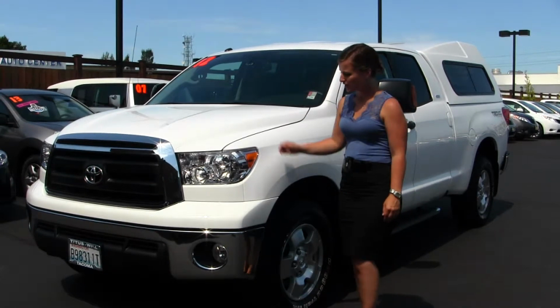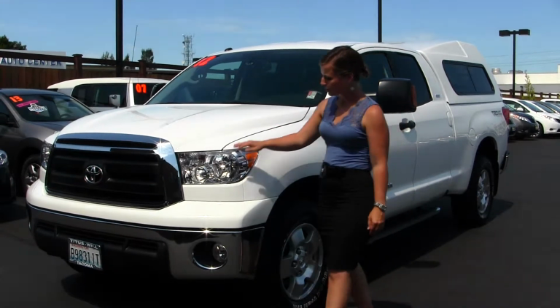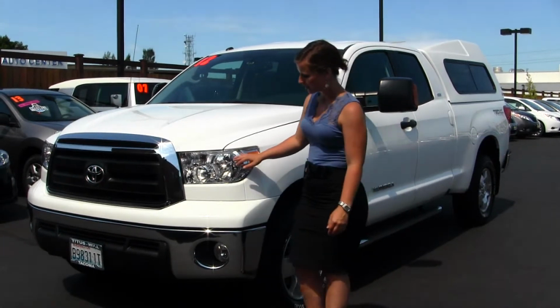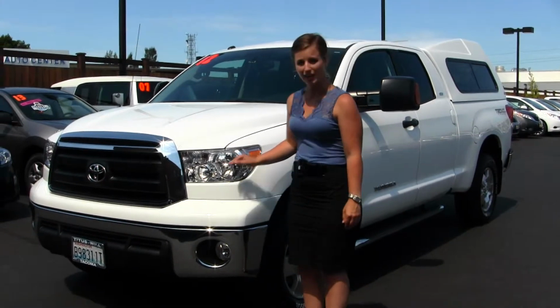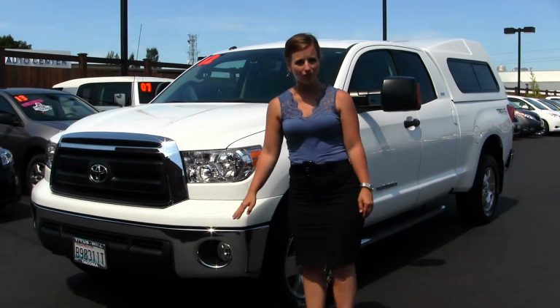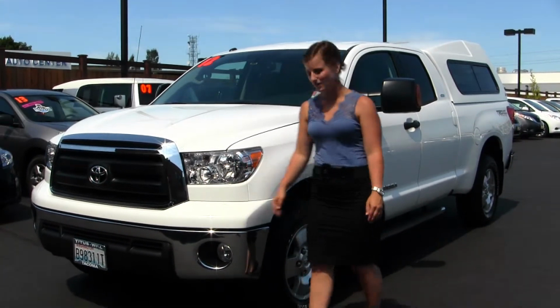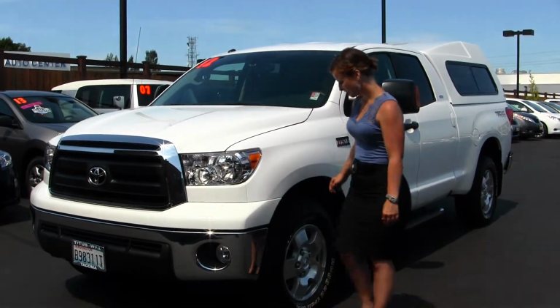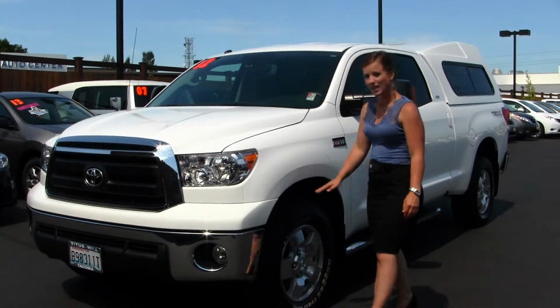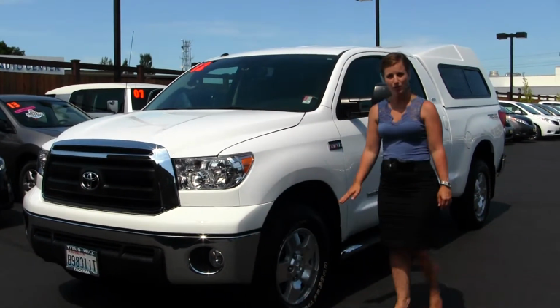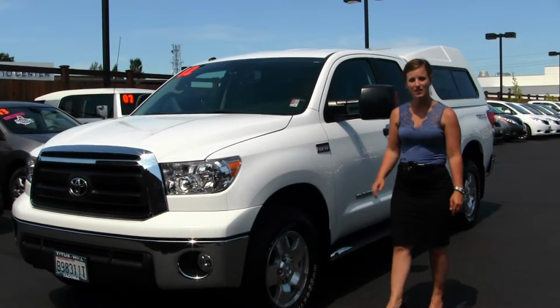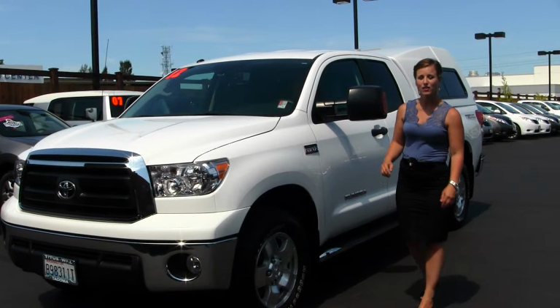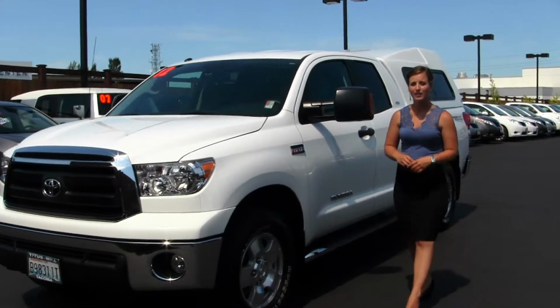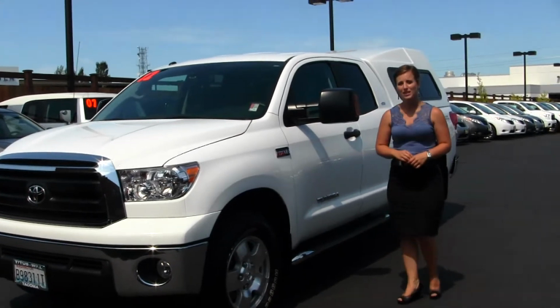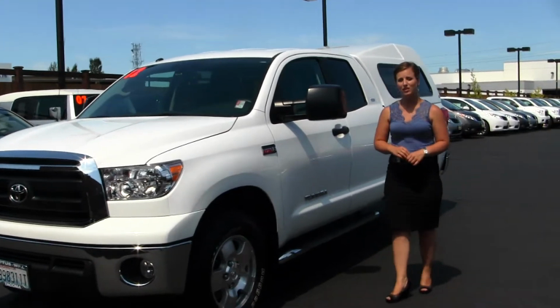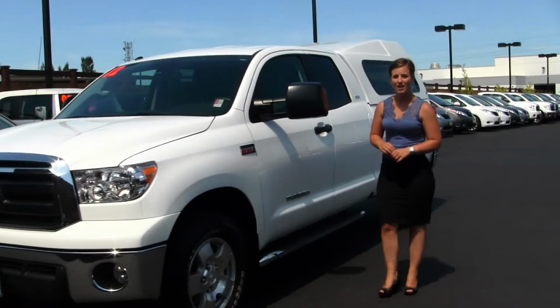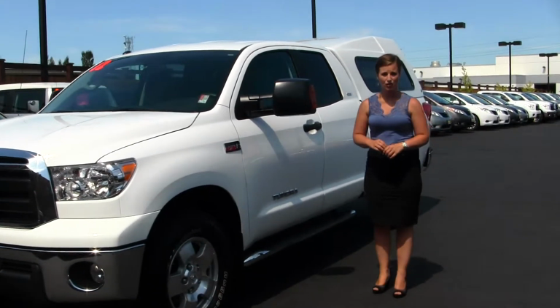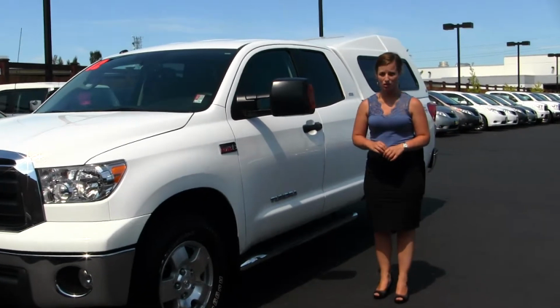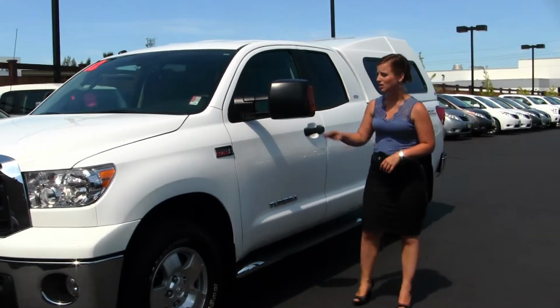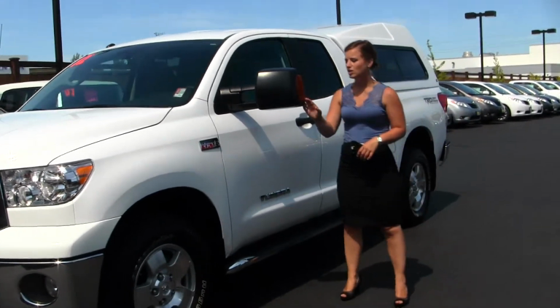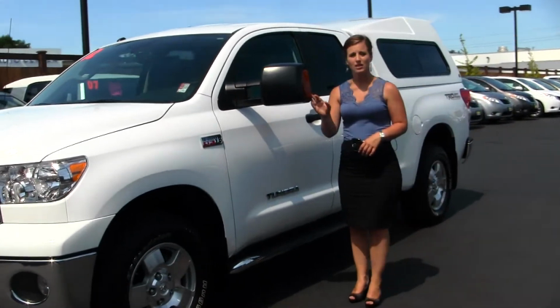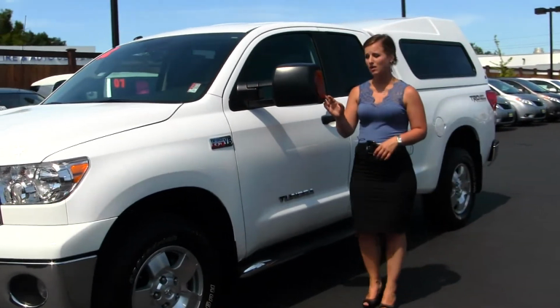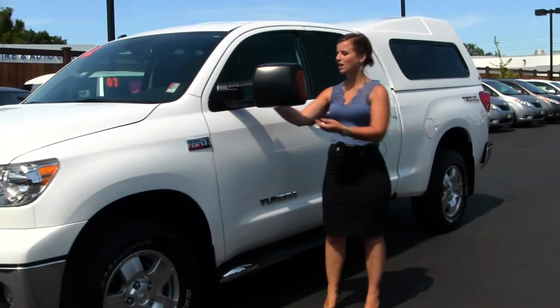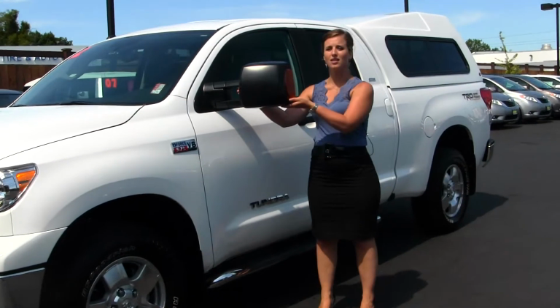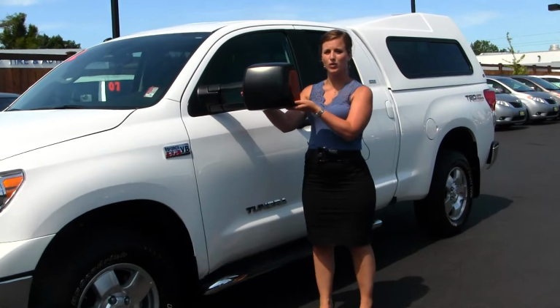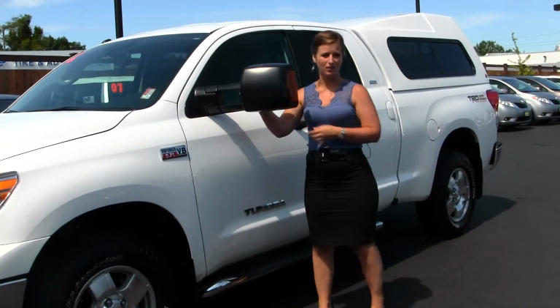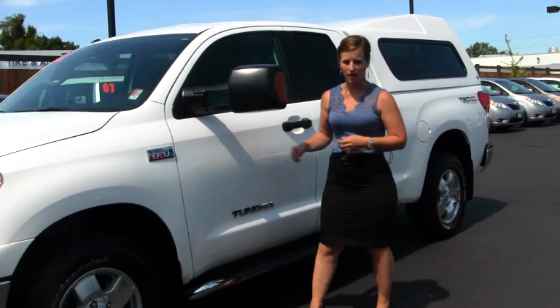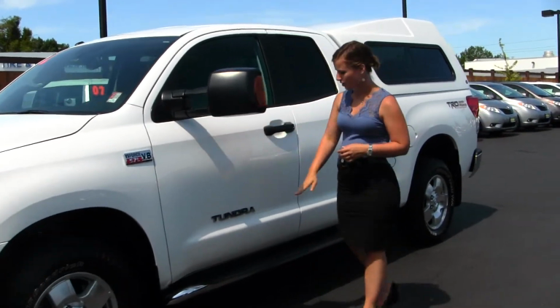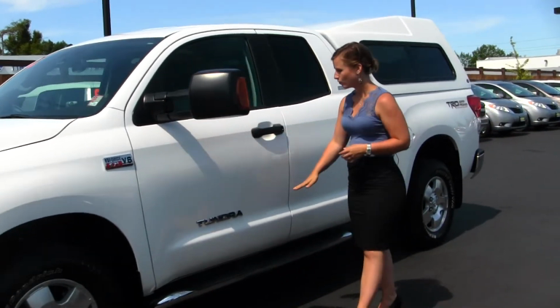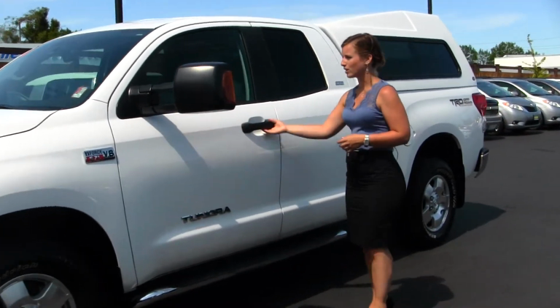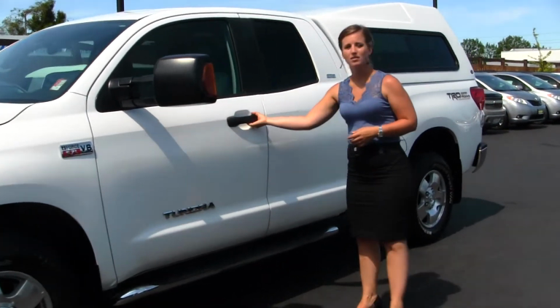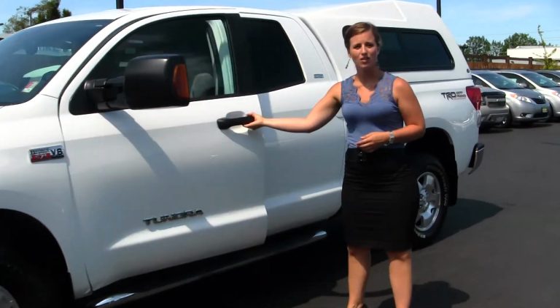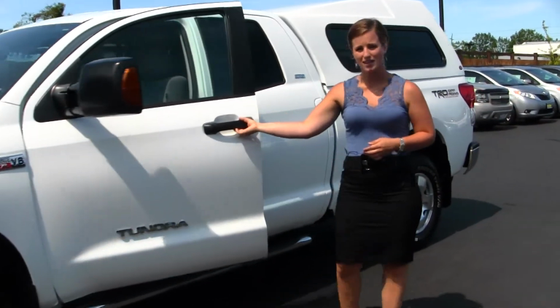It comes with your standard headlights and fog lights, alloy wheels, and it does have your 5.7 liter V8 i-force engine. Turn signals in the mirrors — they are heated and they do extend for towing — and running boards. Let's take a look on the inside.